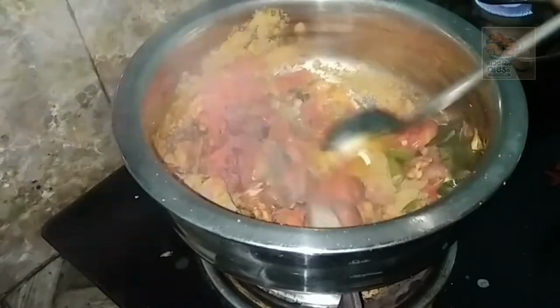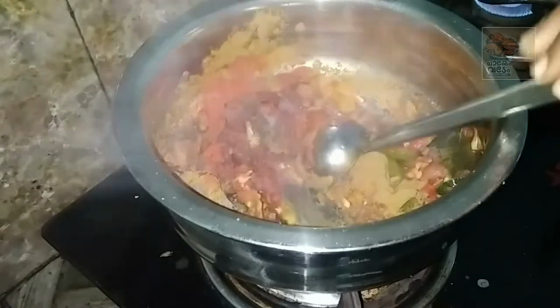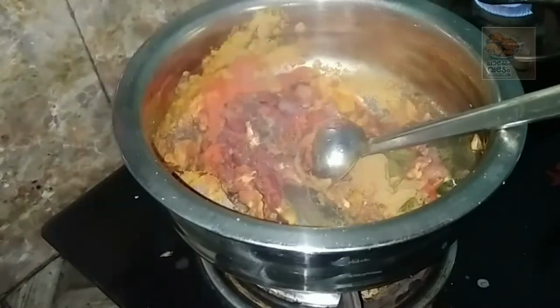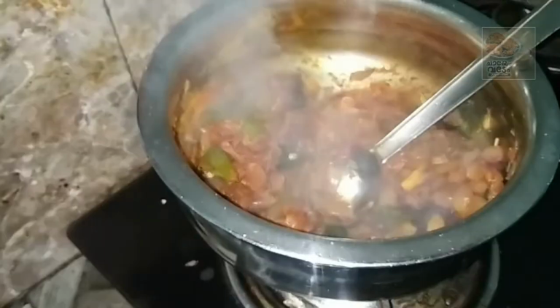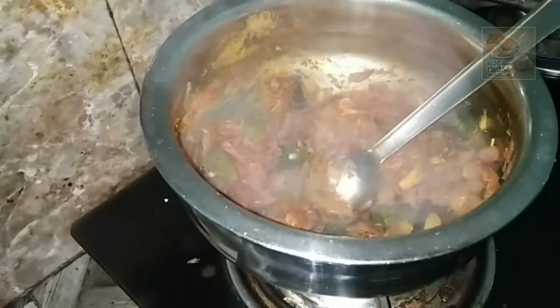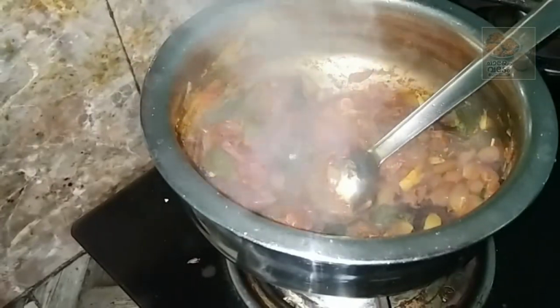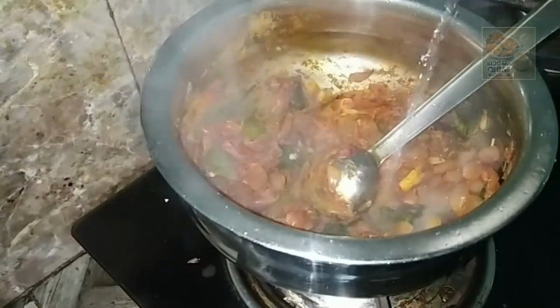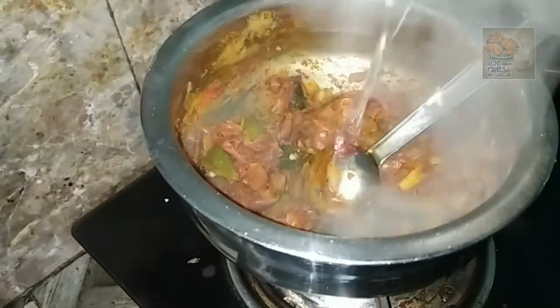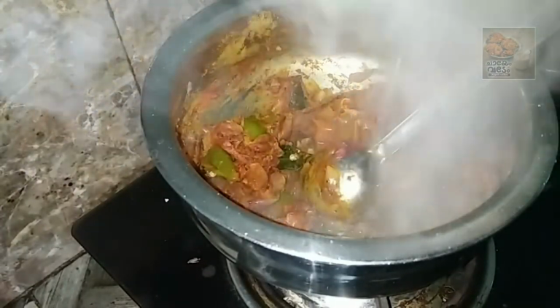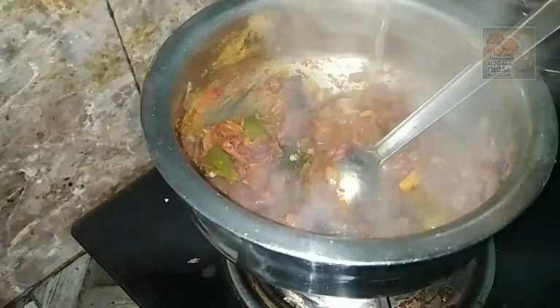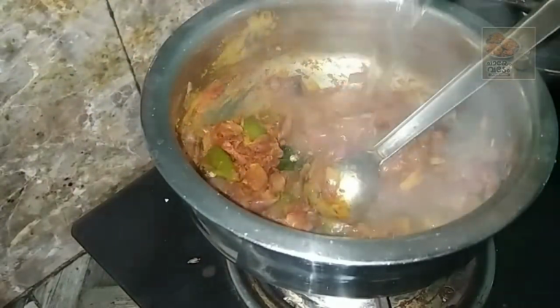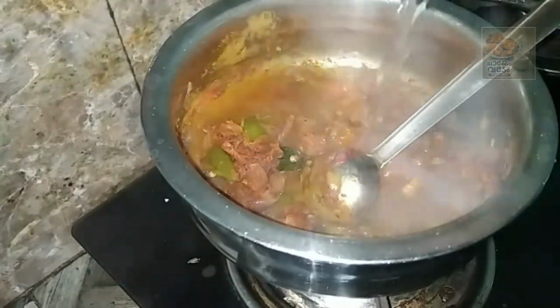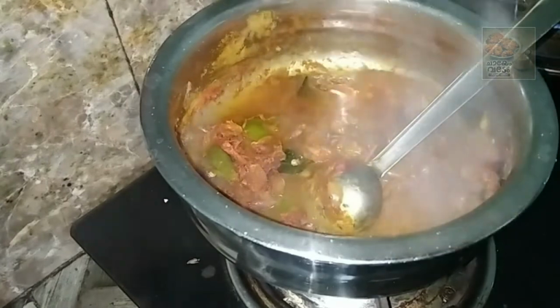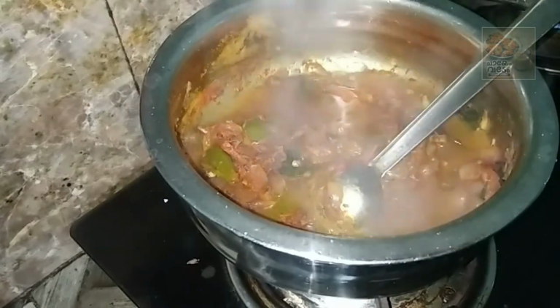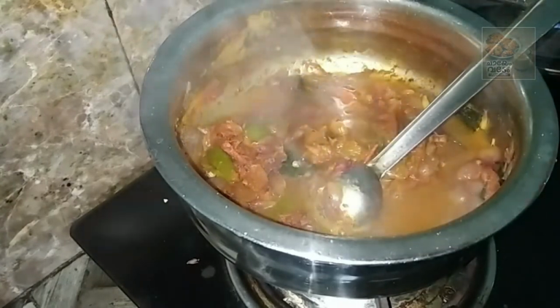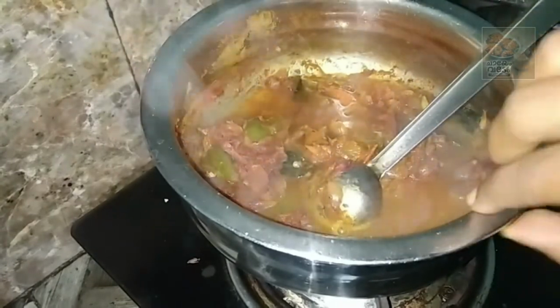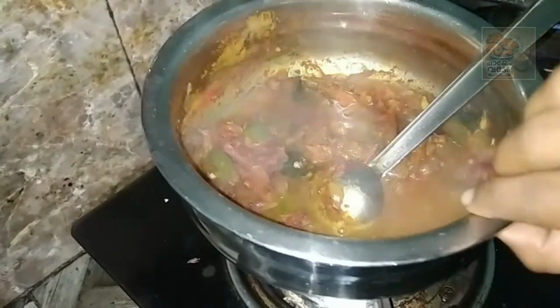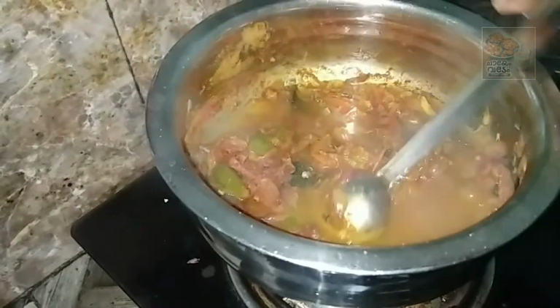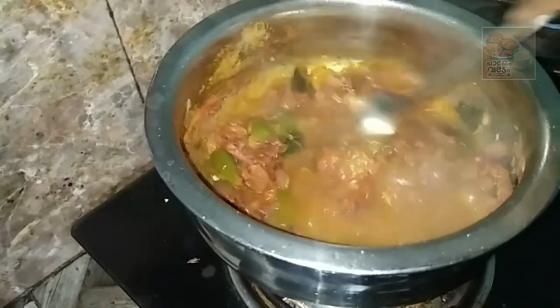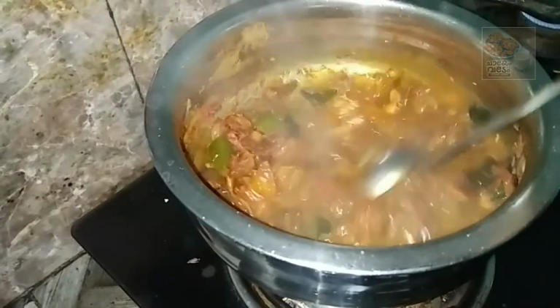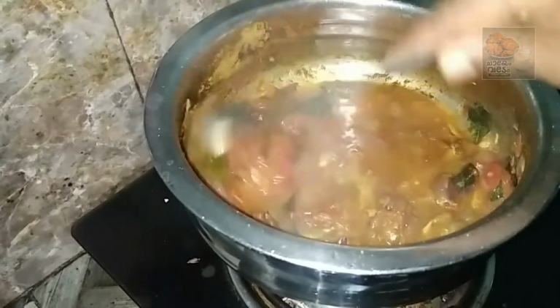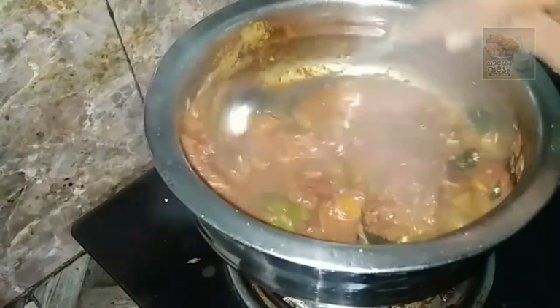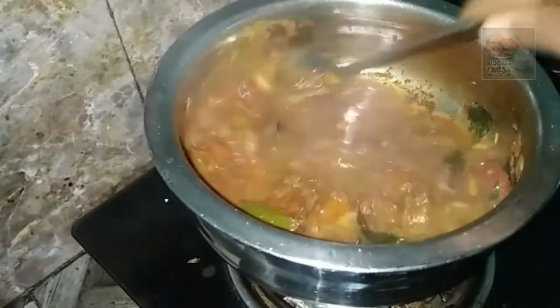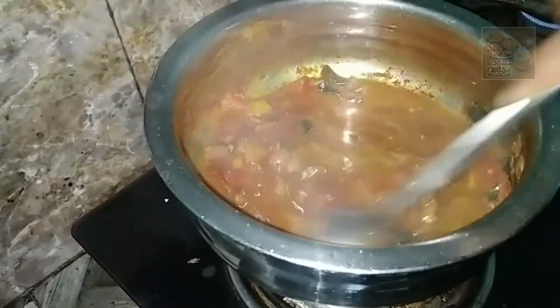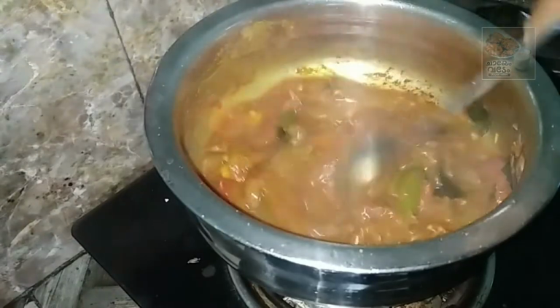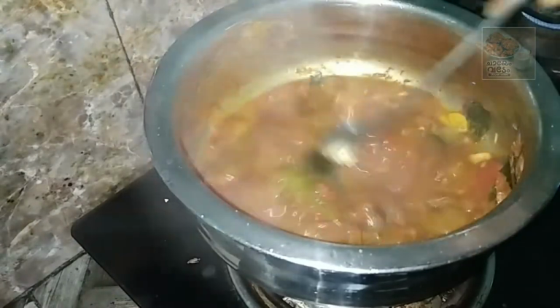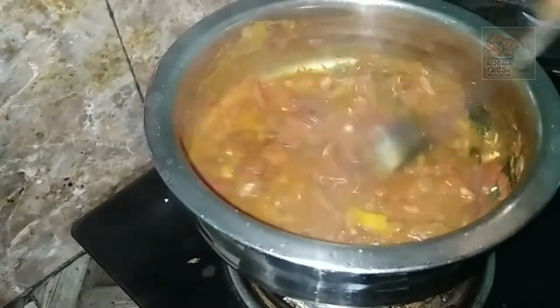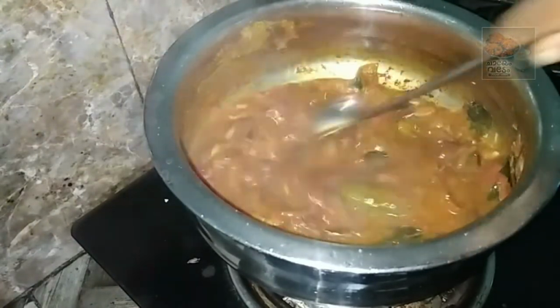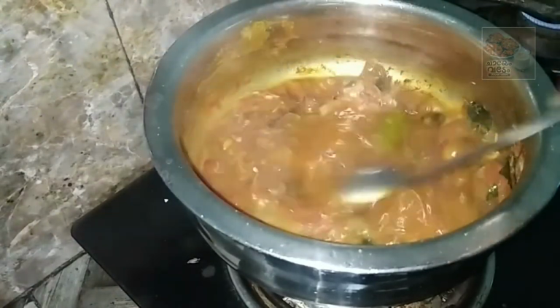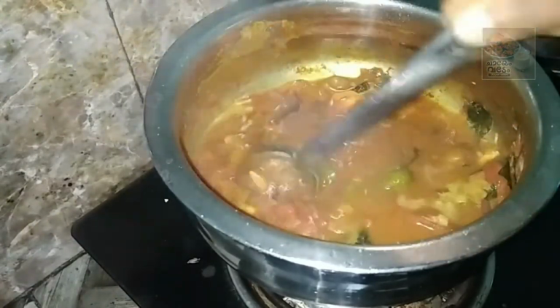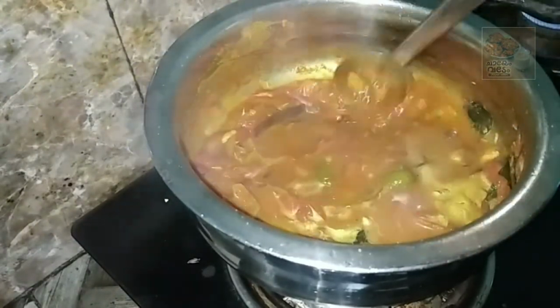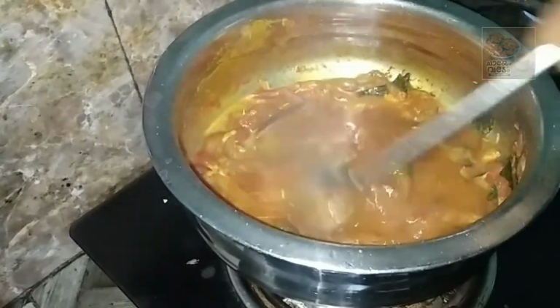Add 1 teaspoon to the pot and add water. Add 1 glass of water. Add to the pot and add a little pinch.